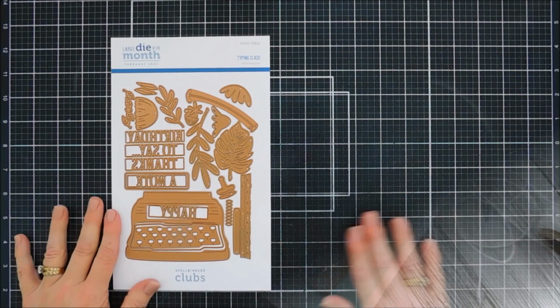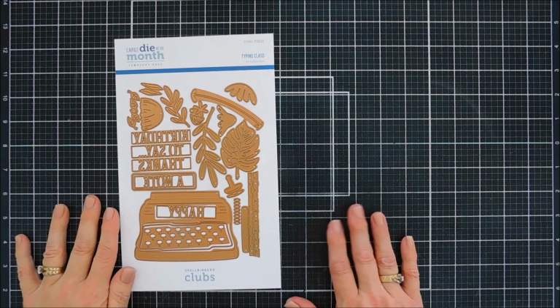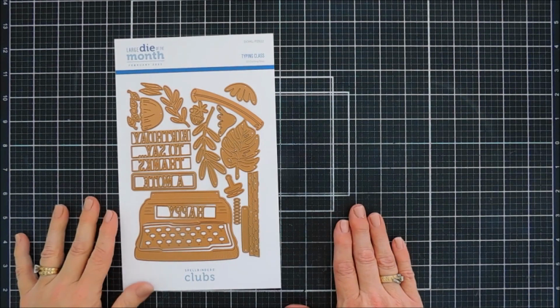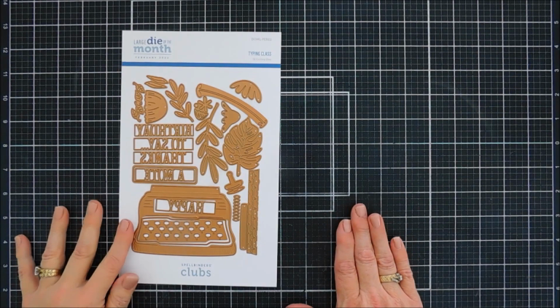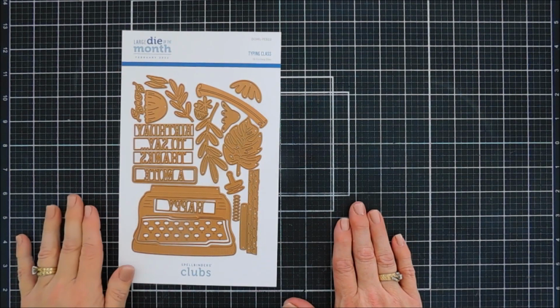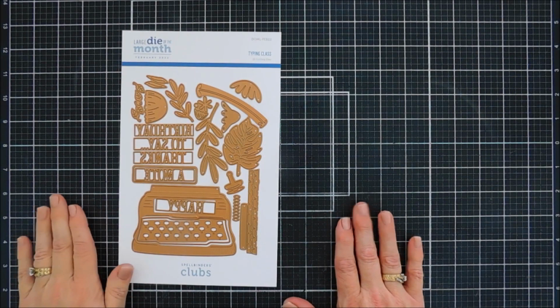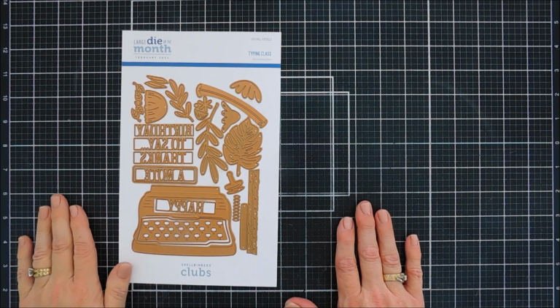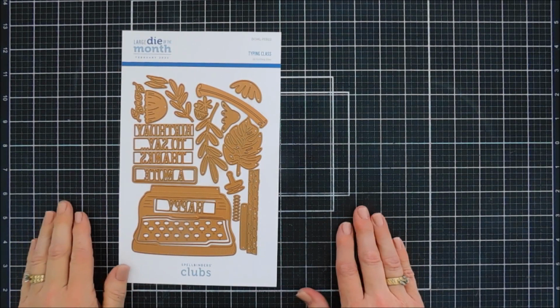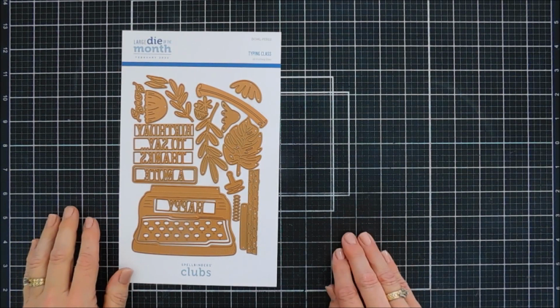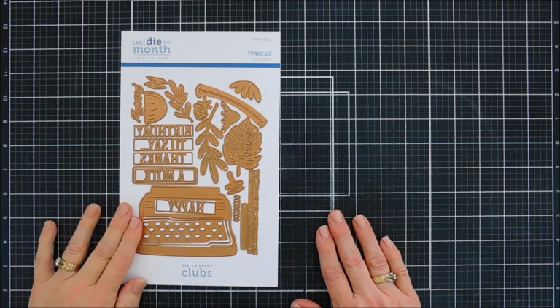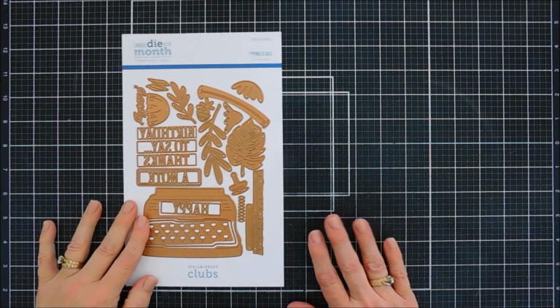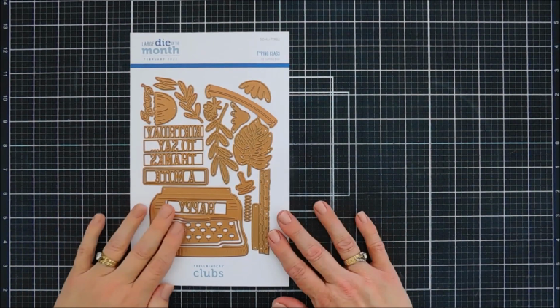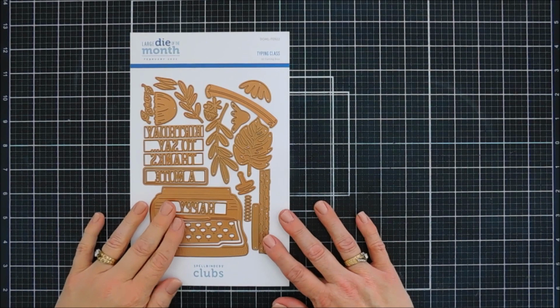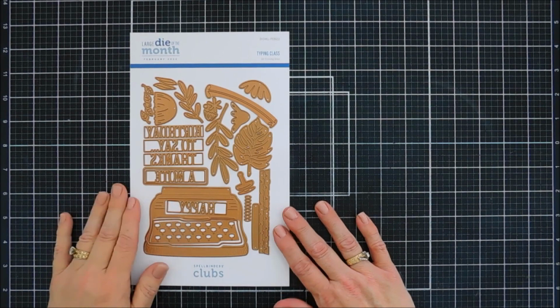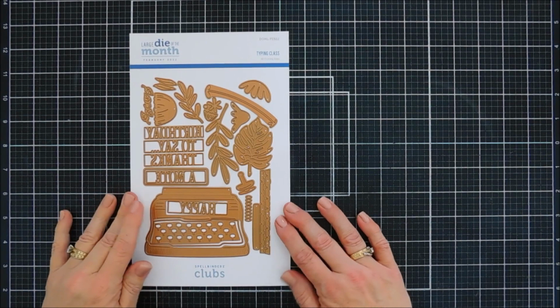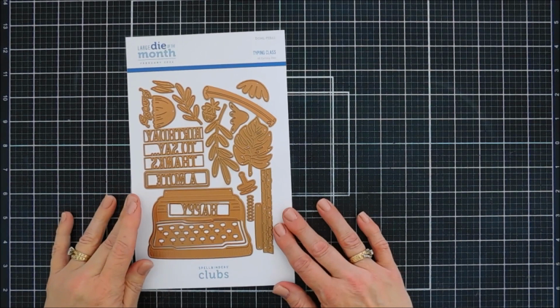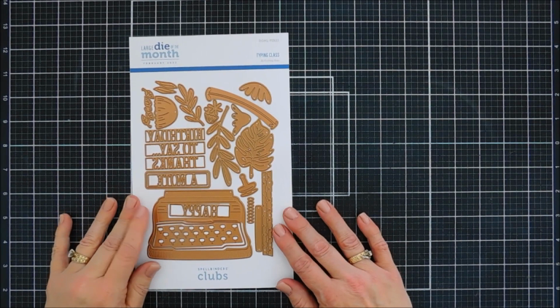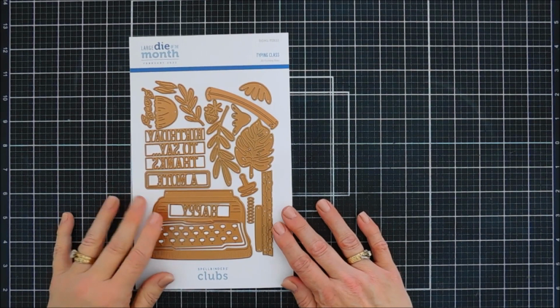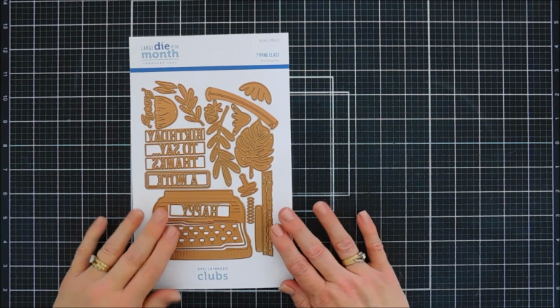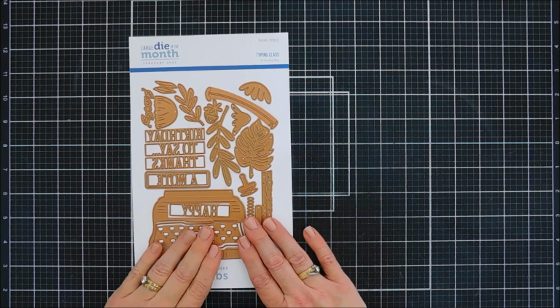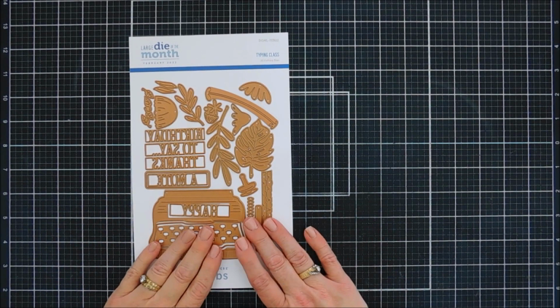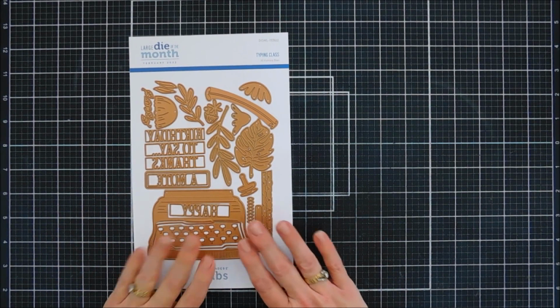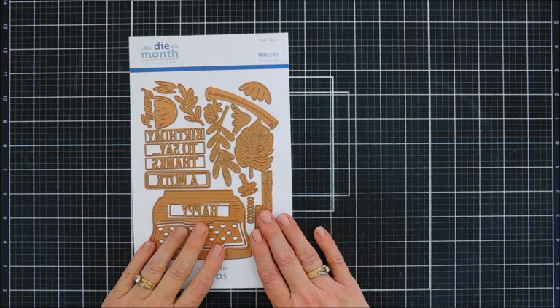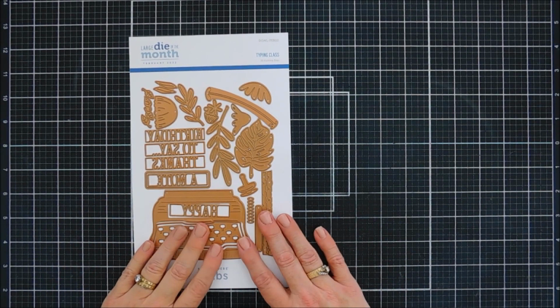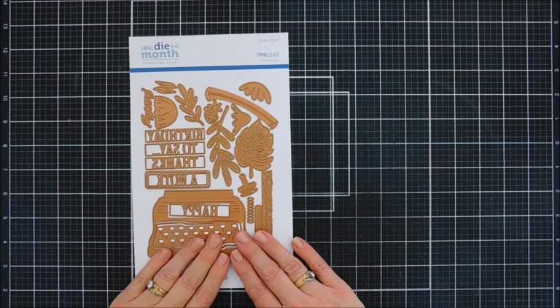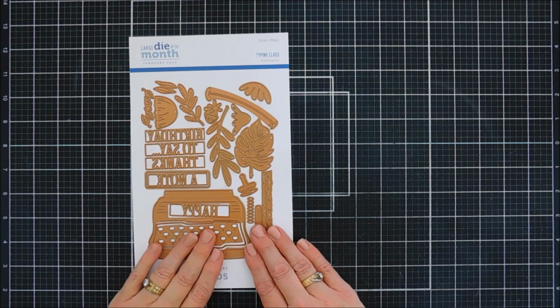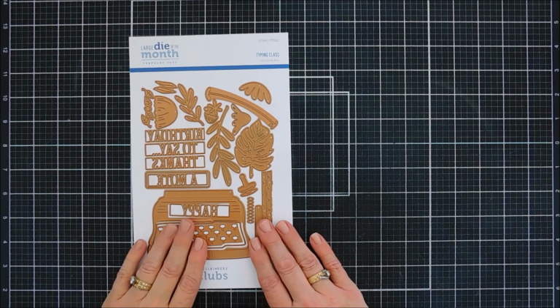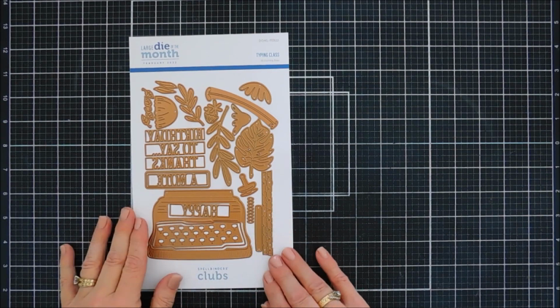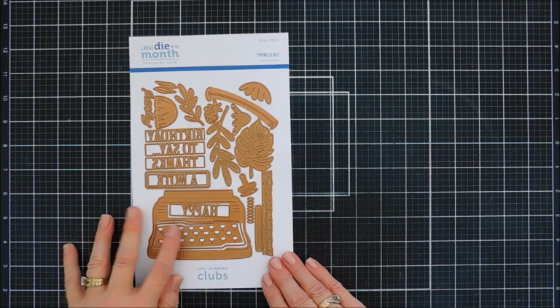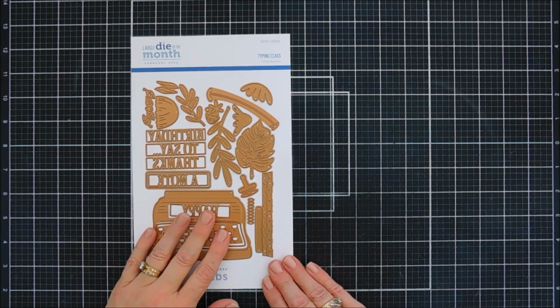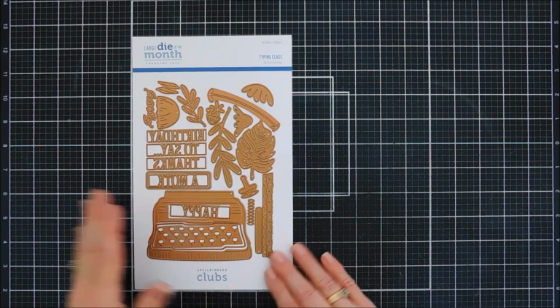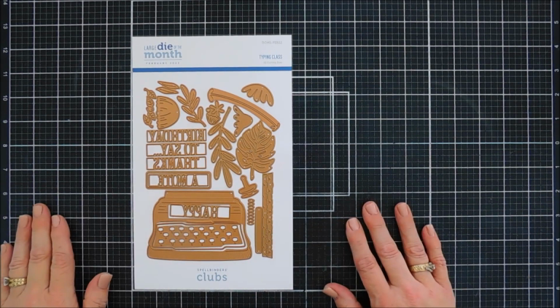Hello everyone, Tina here. I hope your day is going lovely. Thank you so much for joining me. Today we are going to create with the Spellbinders Large Die of the Month Club Kit. This is for February 2022, and it's called Typing Class.